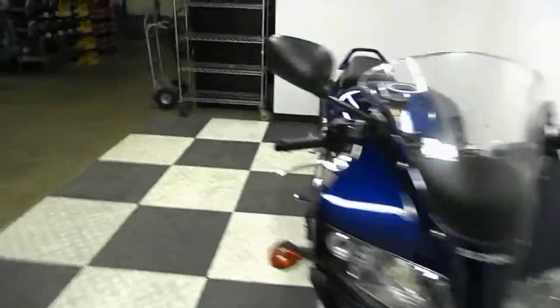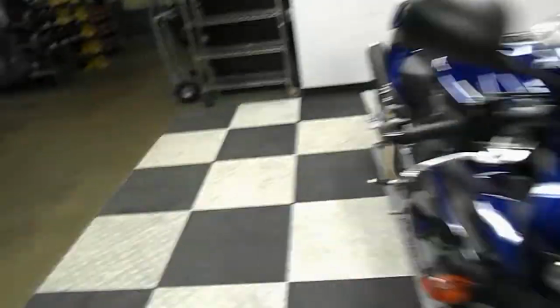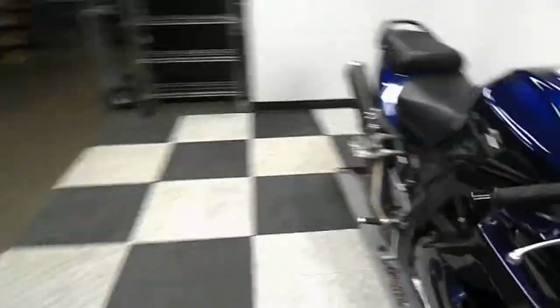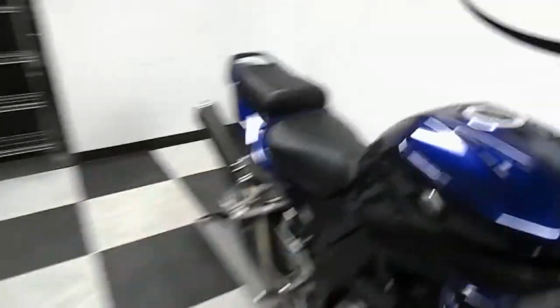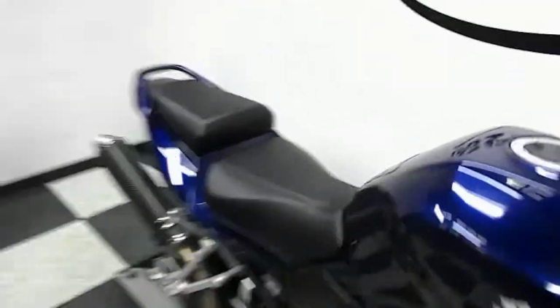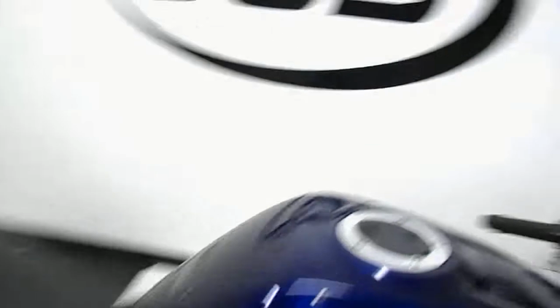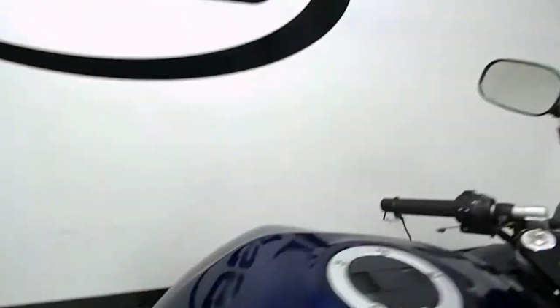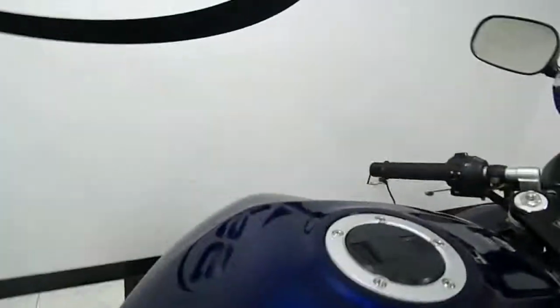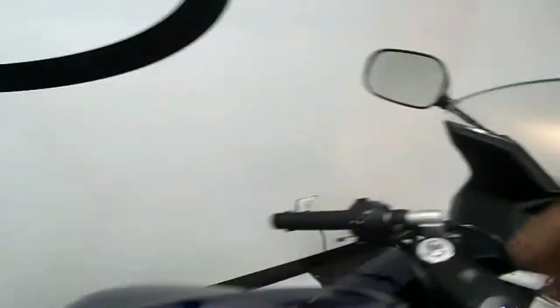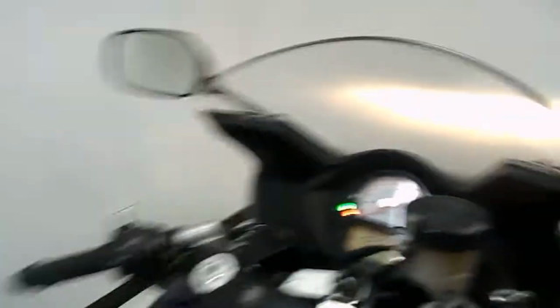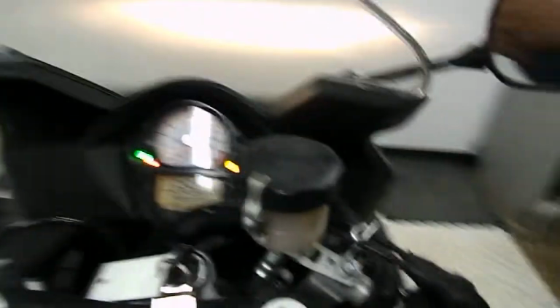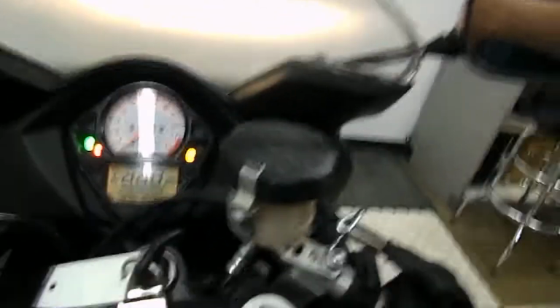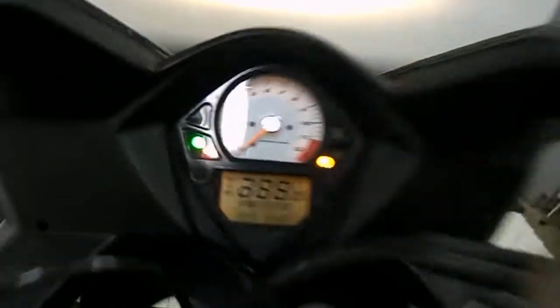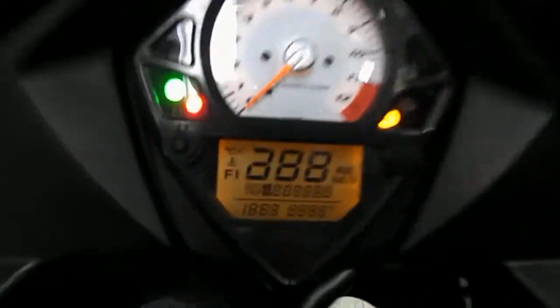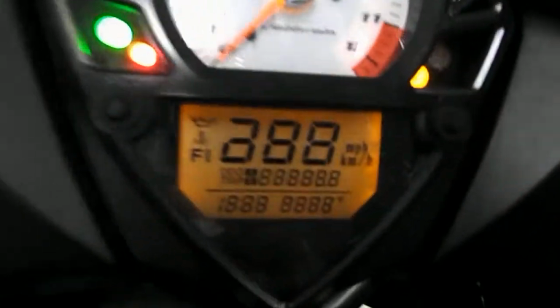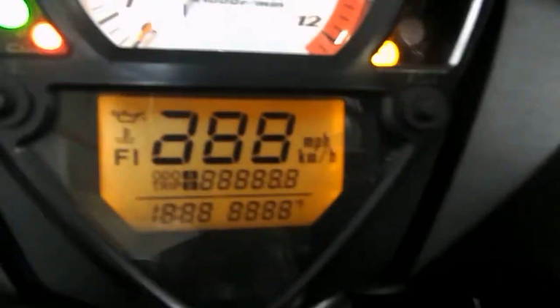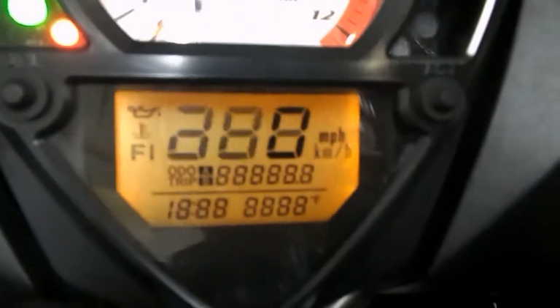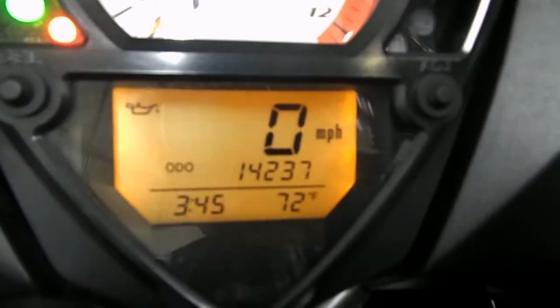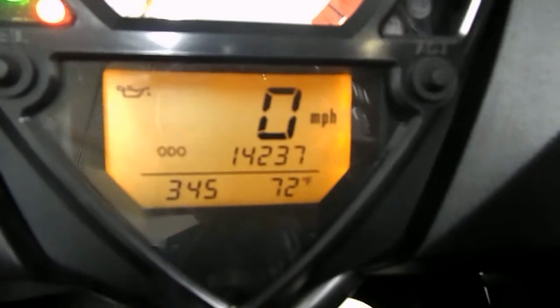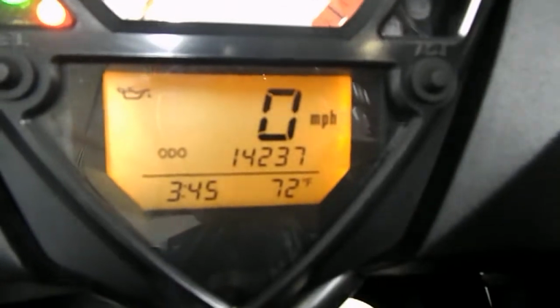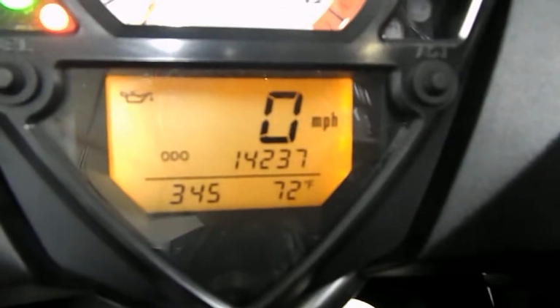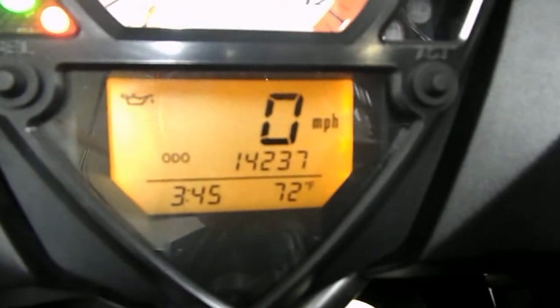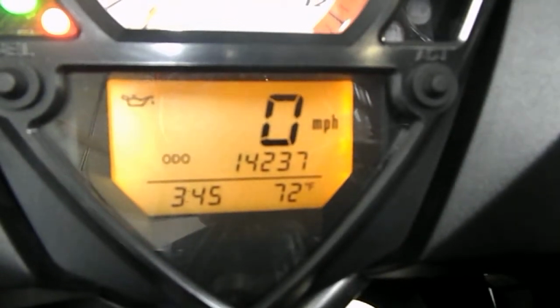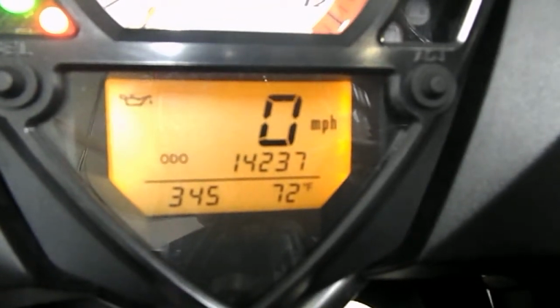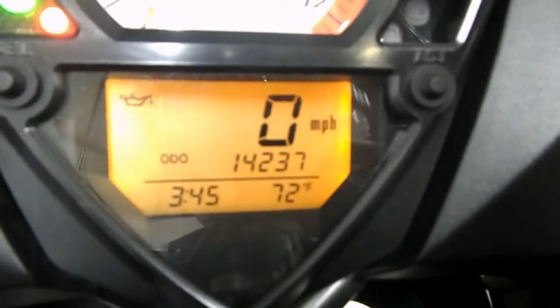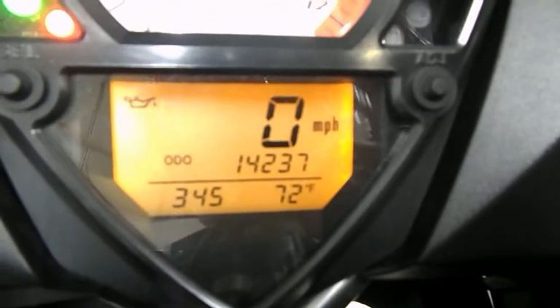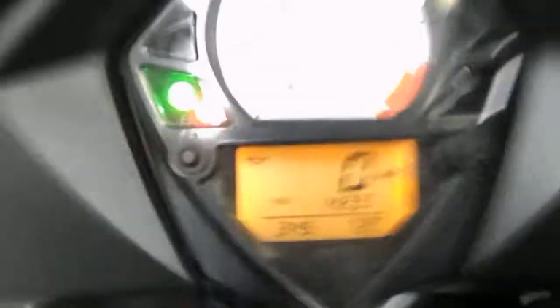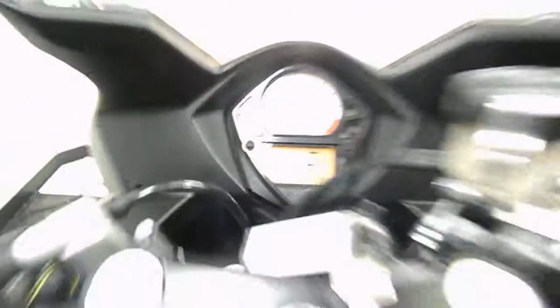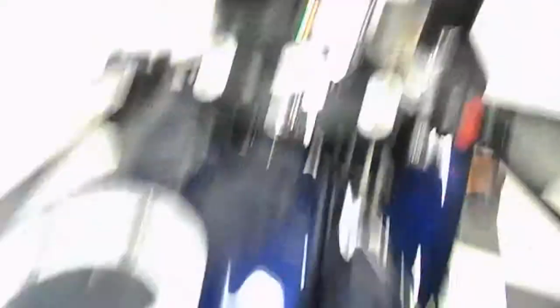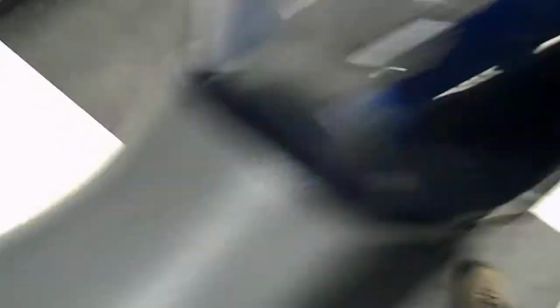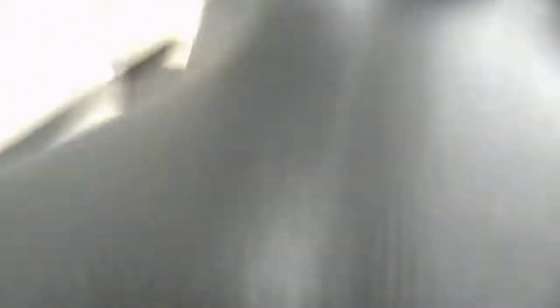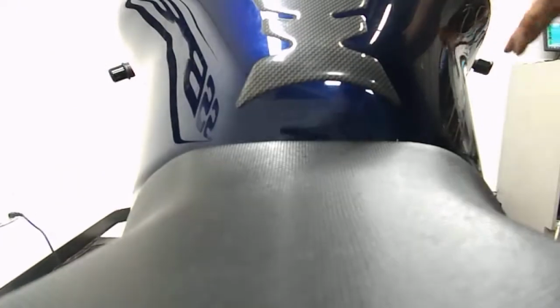Let's get you a shot of those miles now. 14,237 is what's on this bike. I'm going to set the camera down so we can start it.